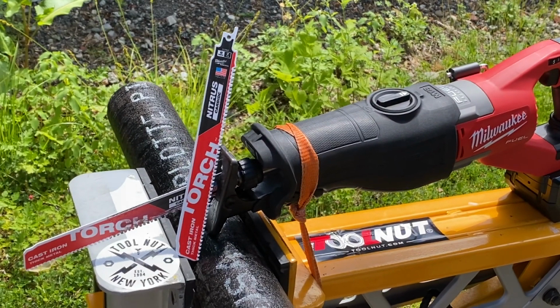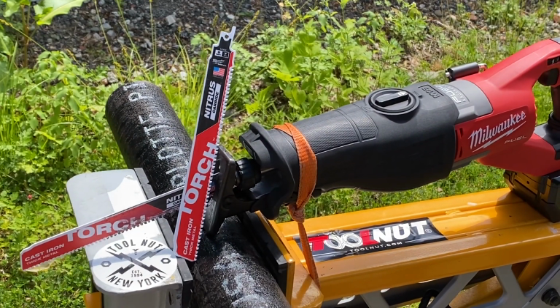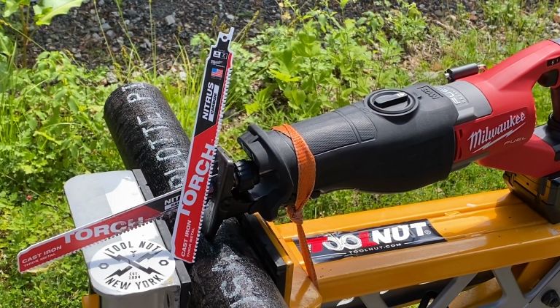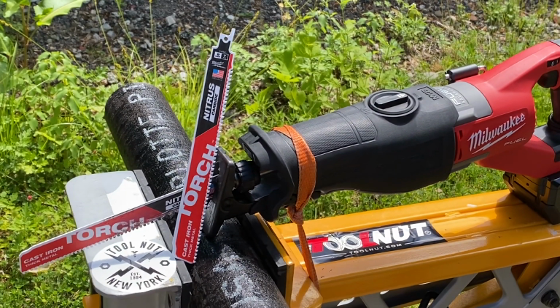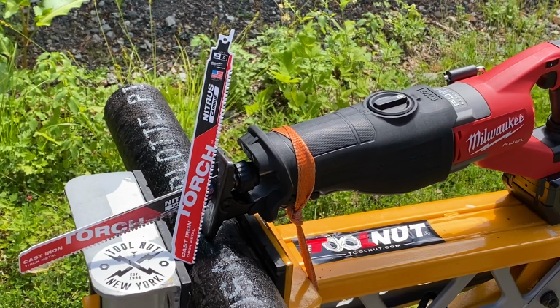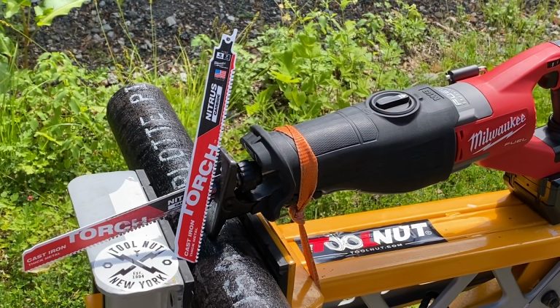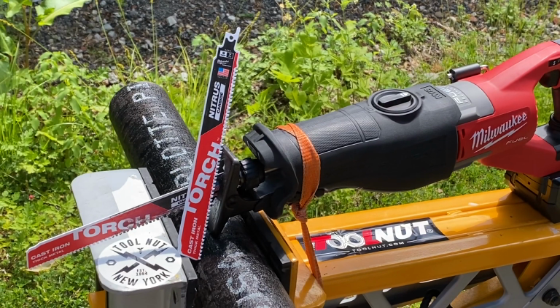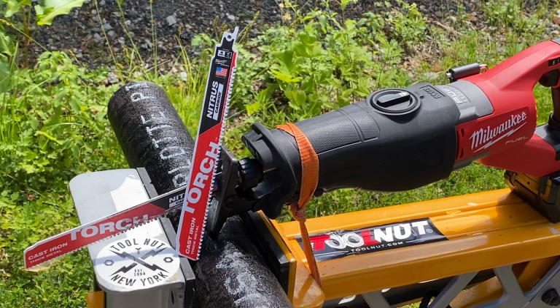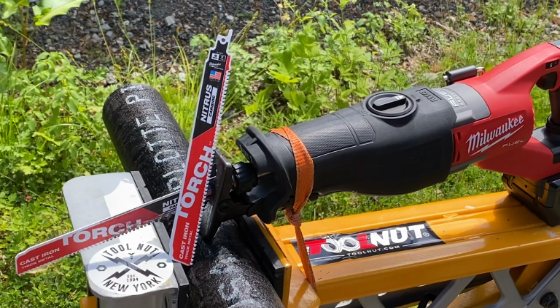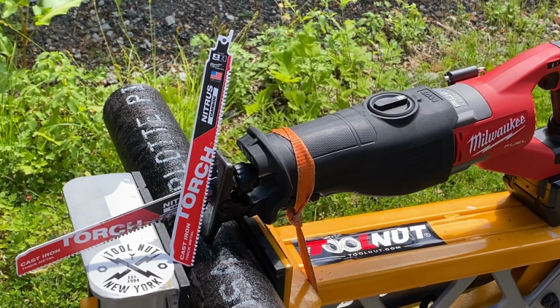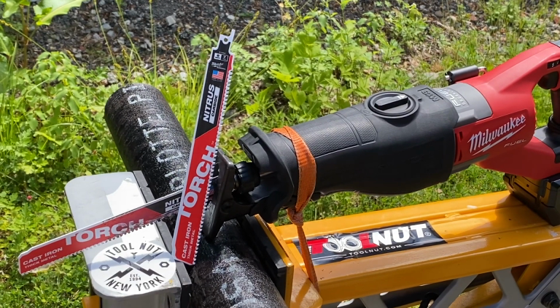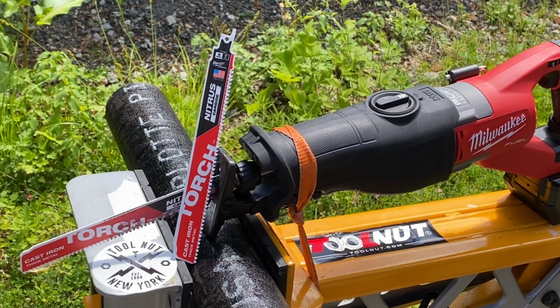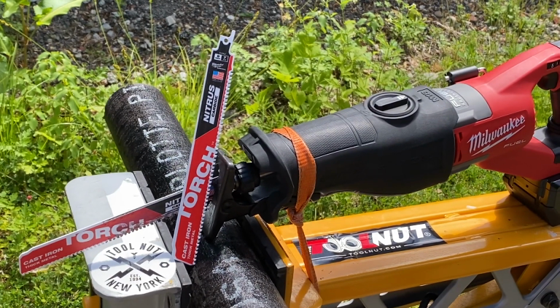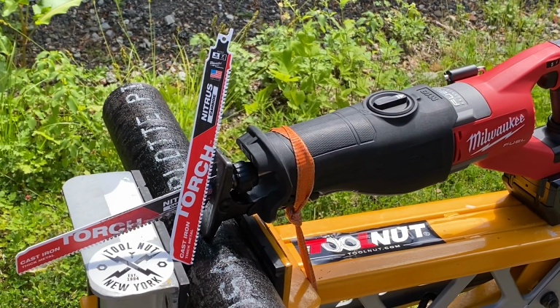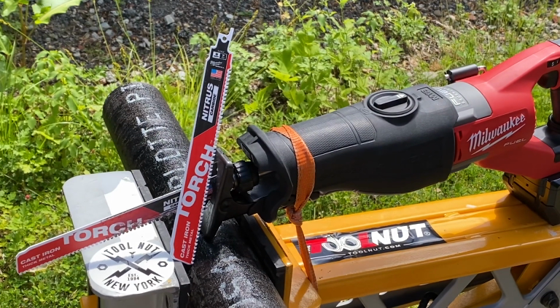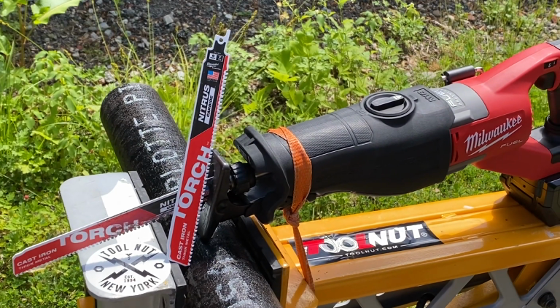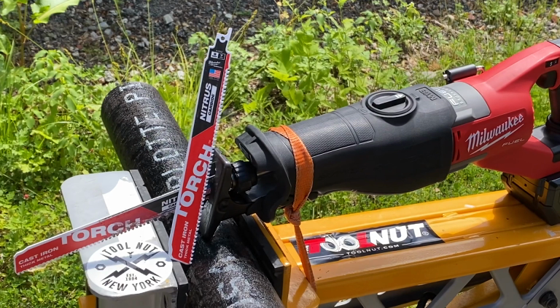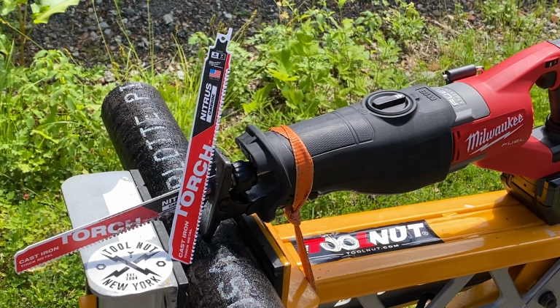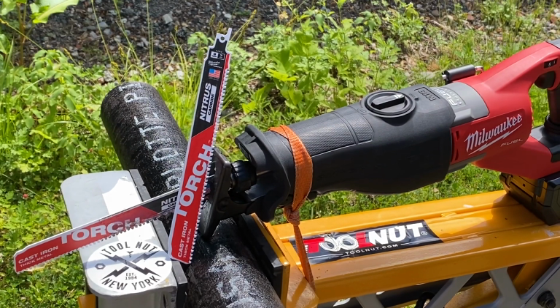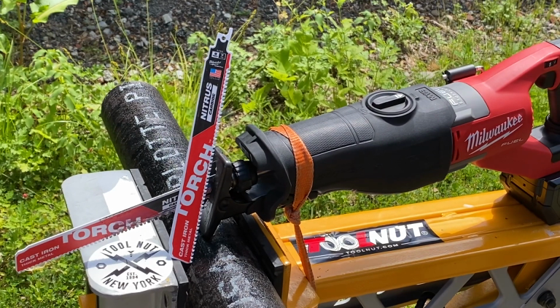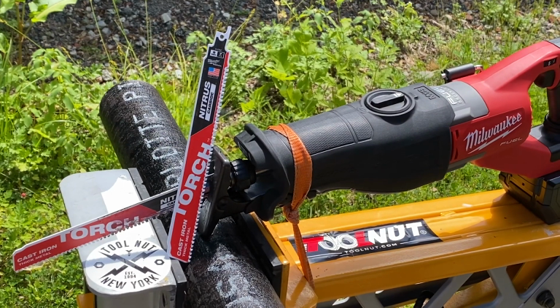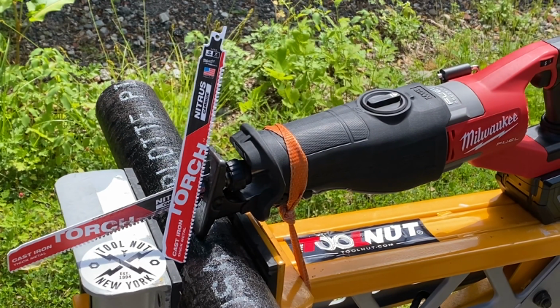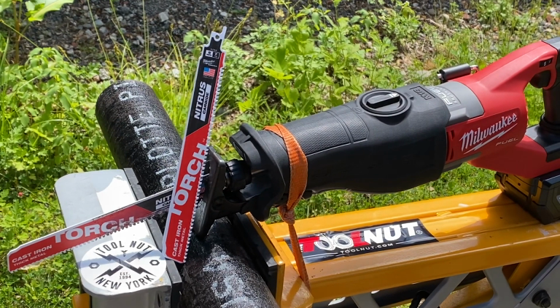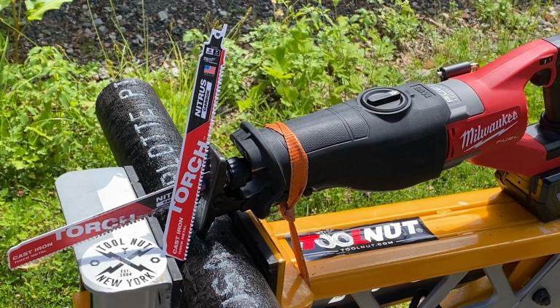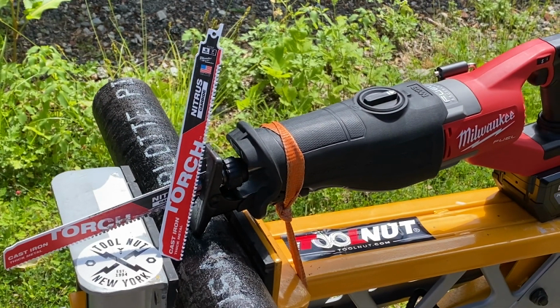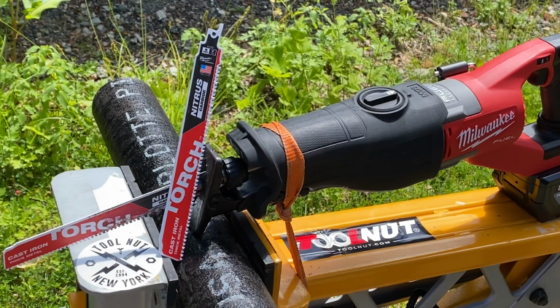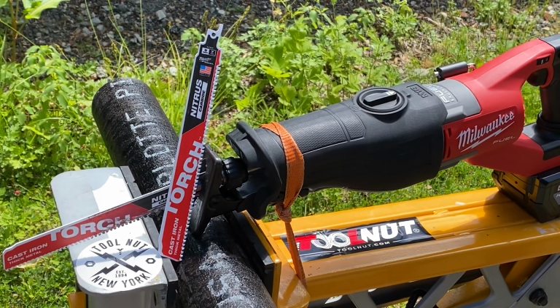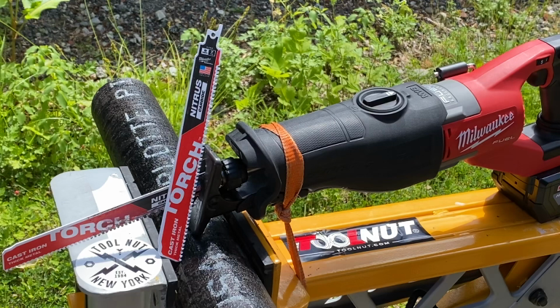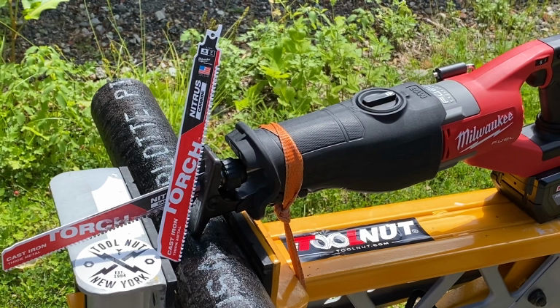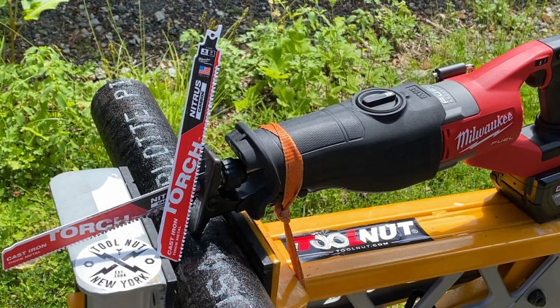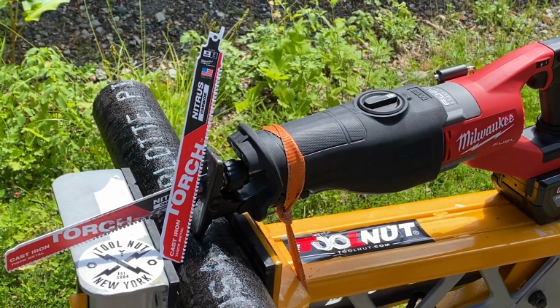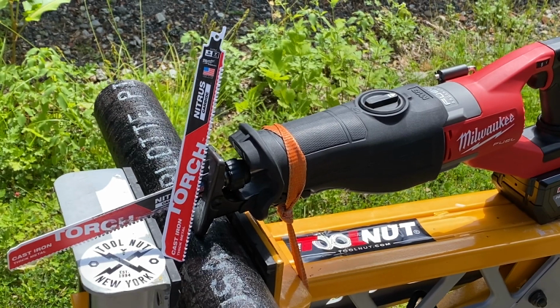And these have 70% larger gullets, and that is for easier chip ejection, so that you're not going to slow down your cutting and gum up the blade.